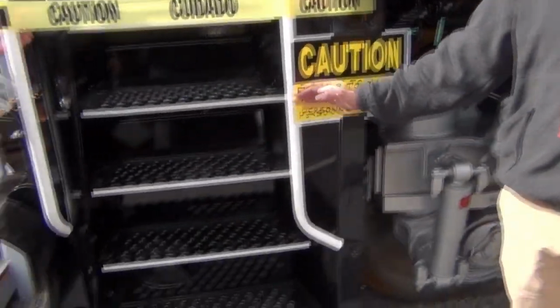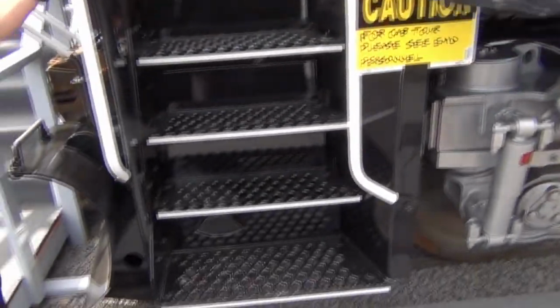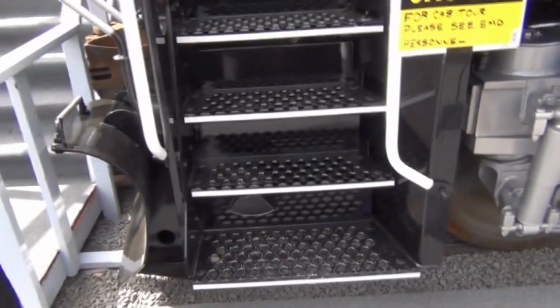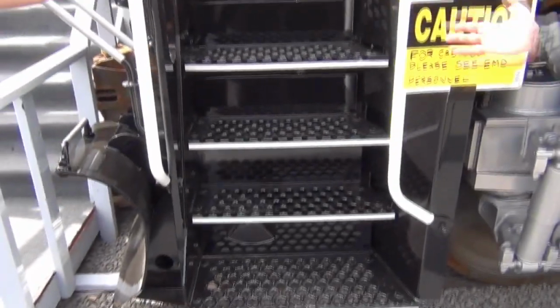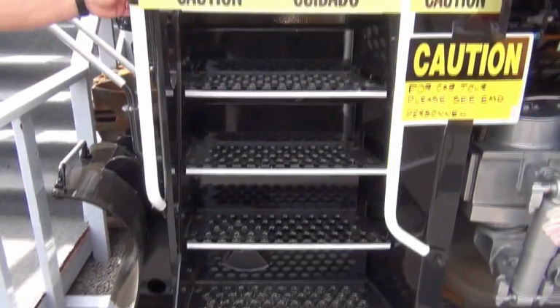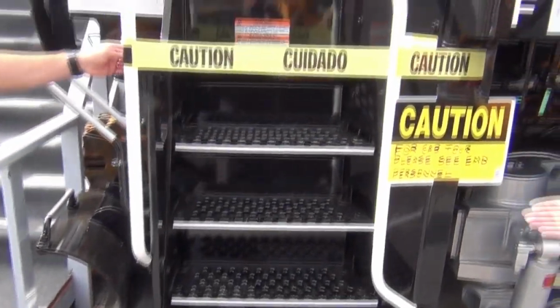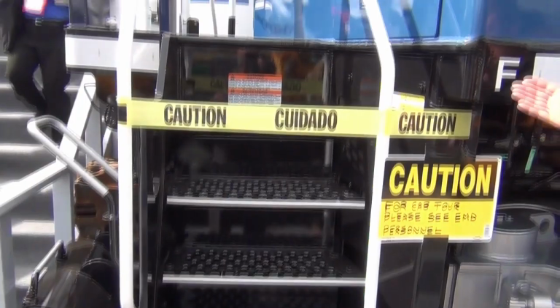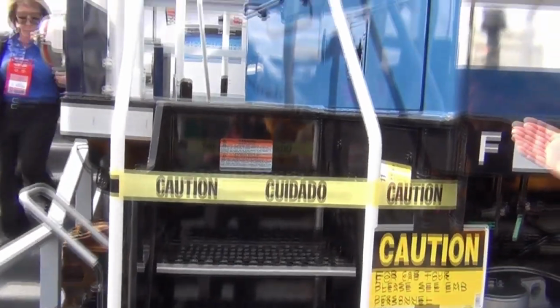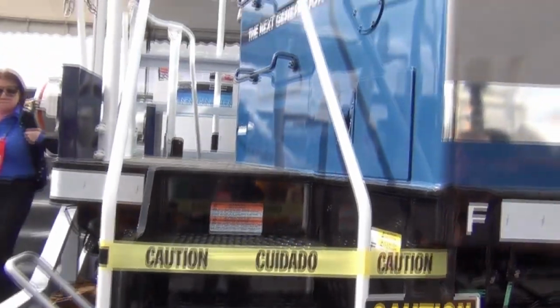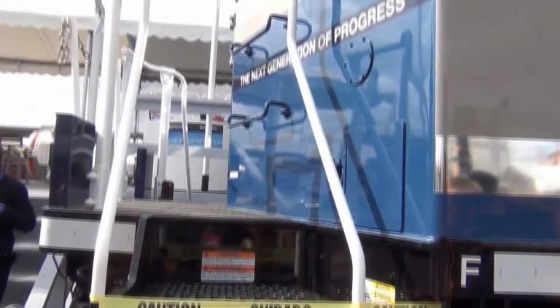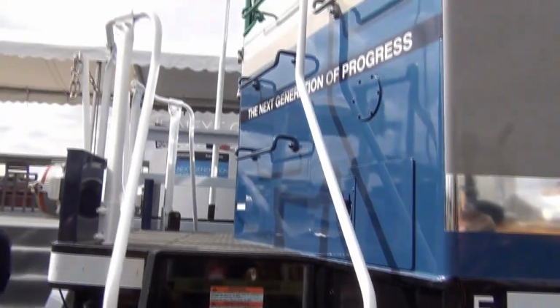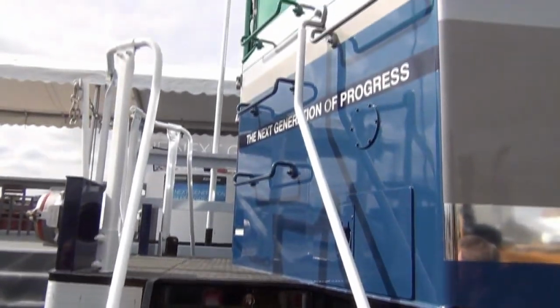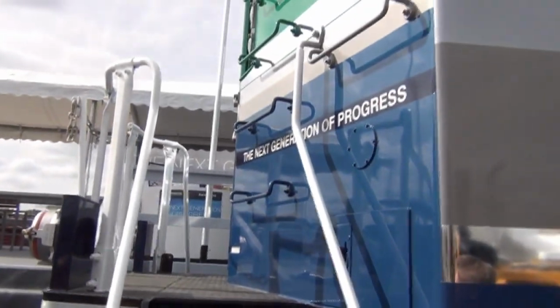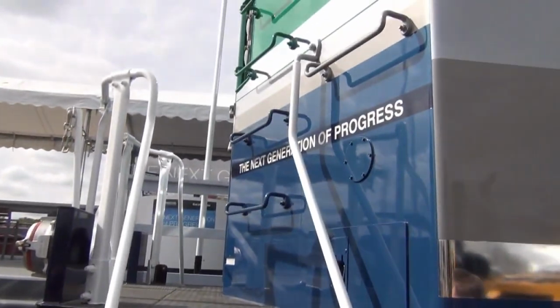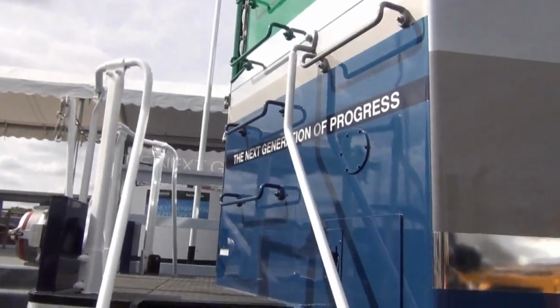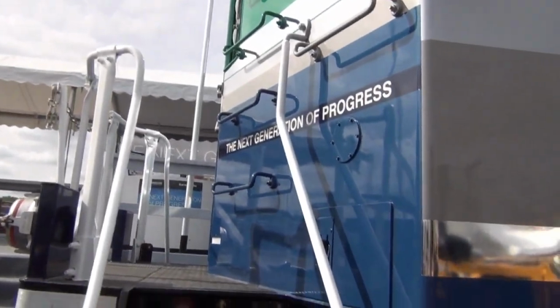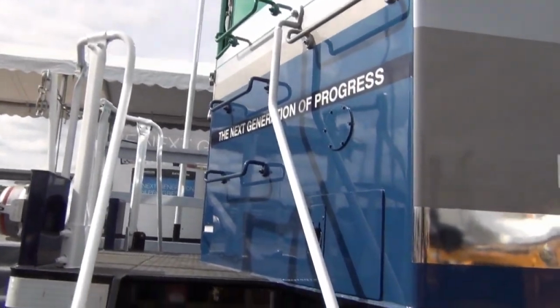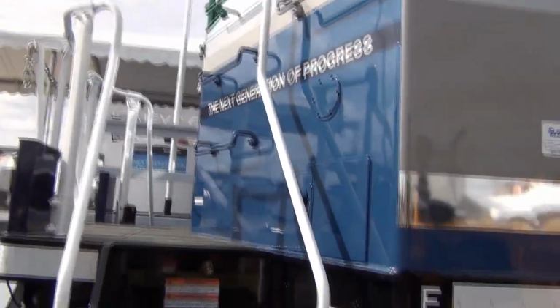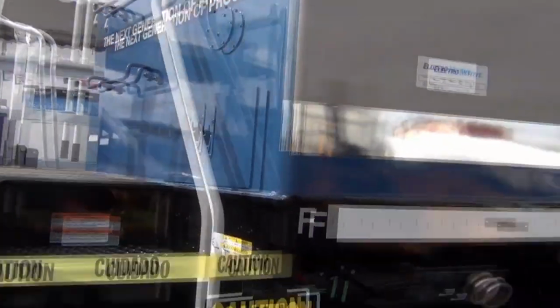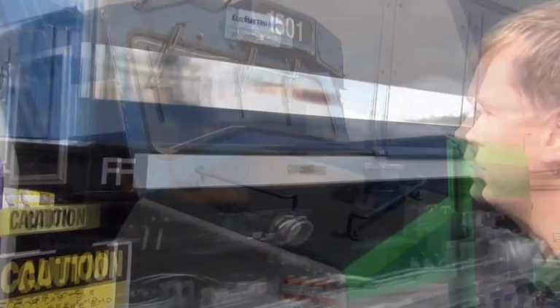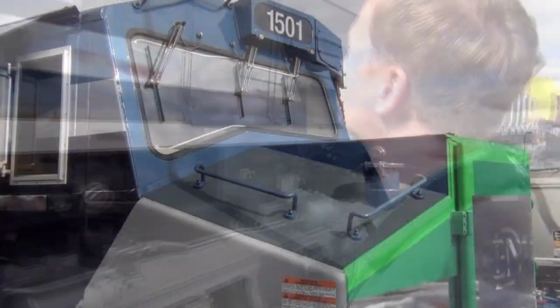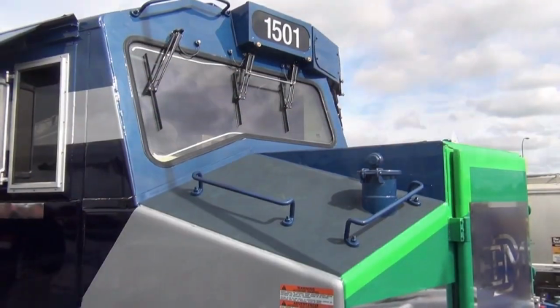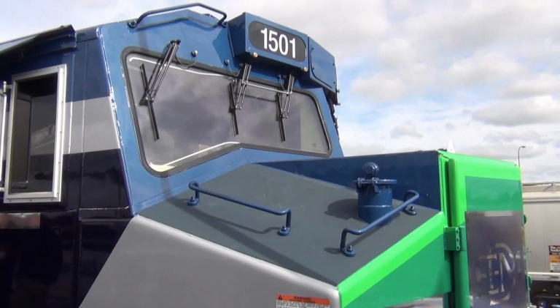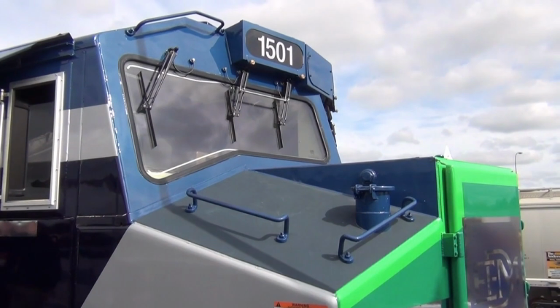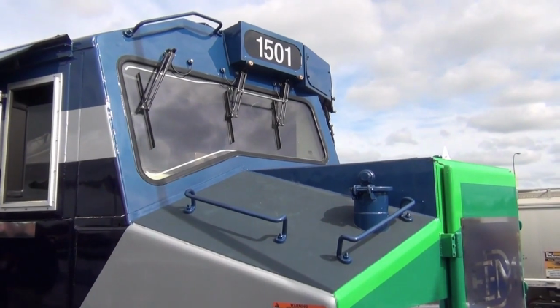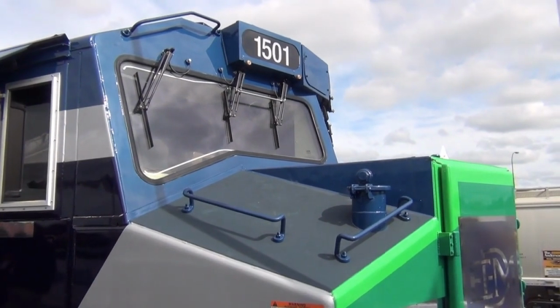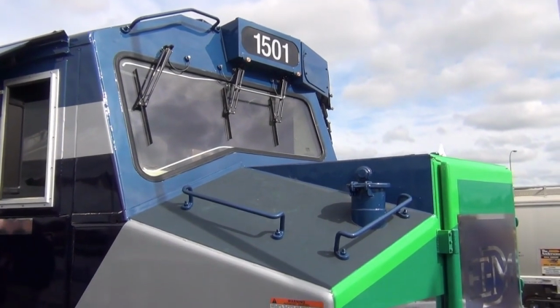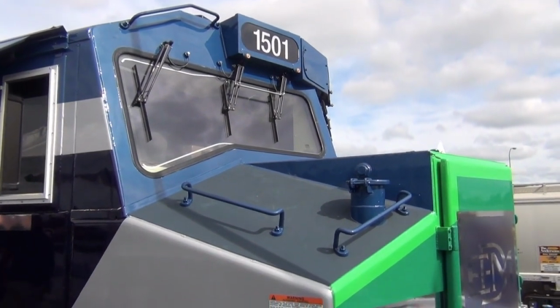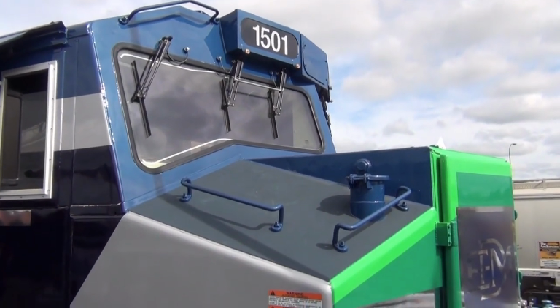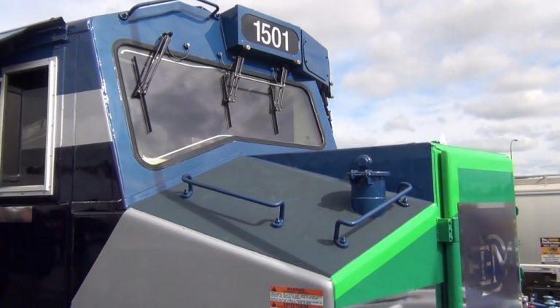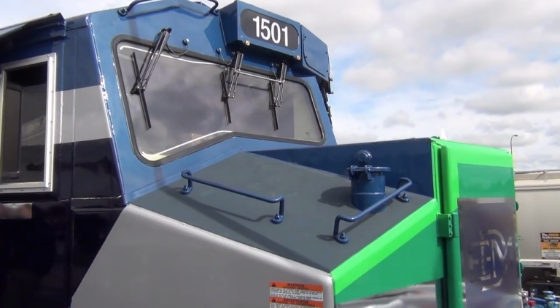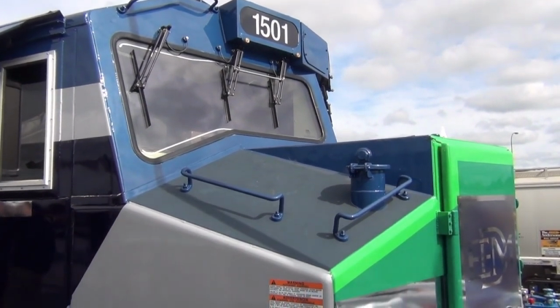We've changed the handrail design, which brings the crew closer into the locomotive as they're boarding, making for ease of boarding. This is the new teardrop-shaped window, which offers greater visibility.